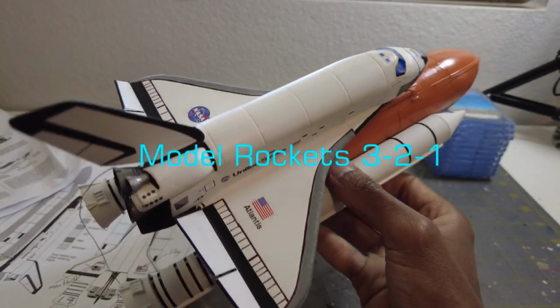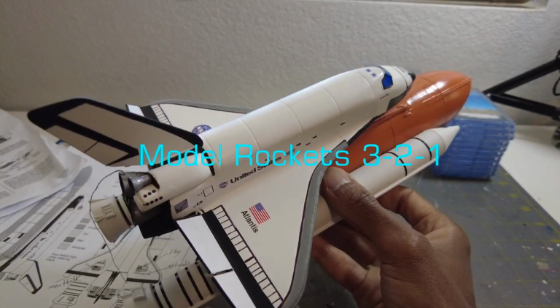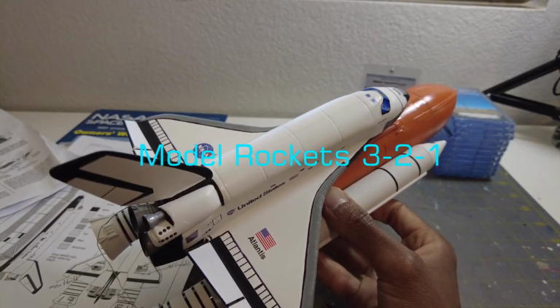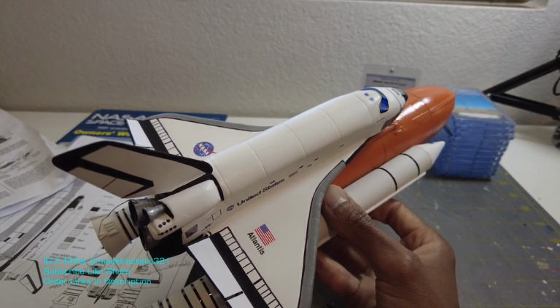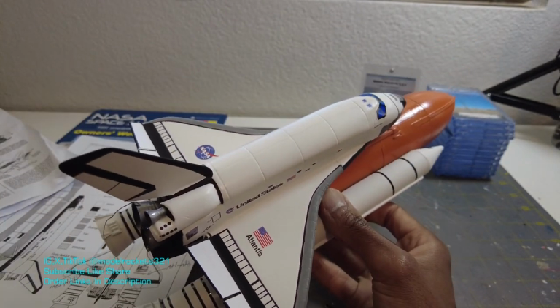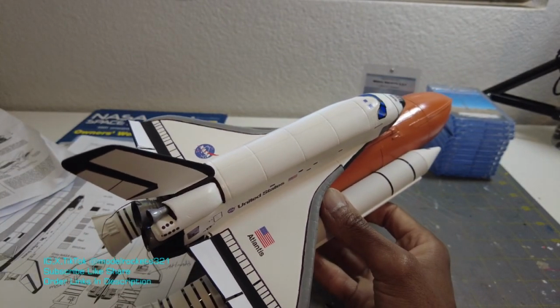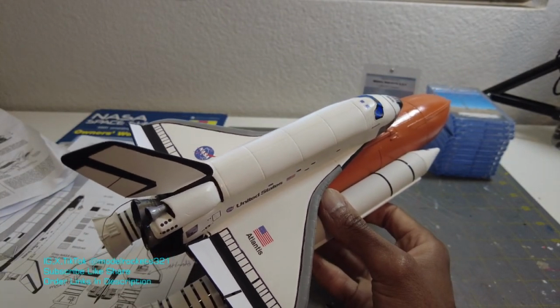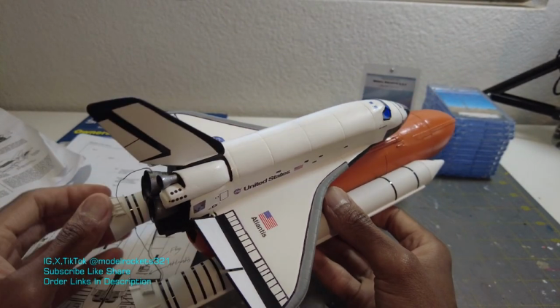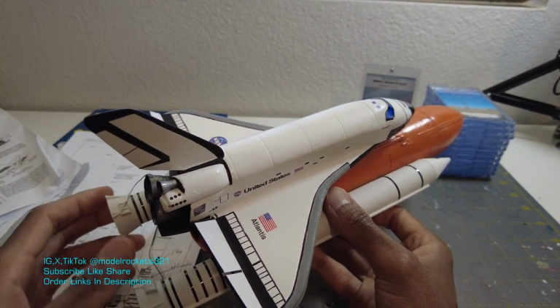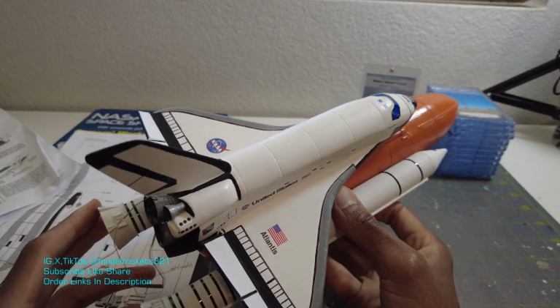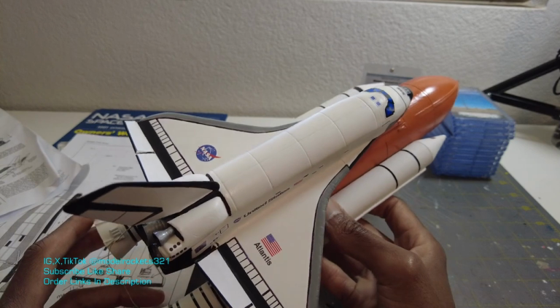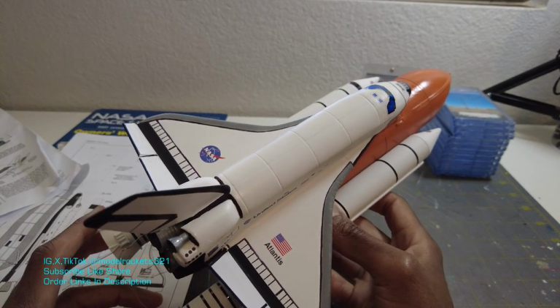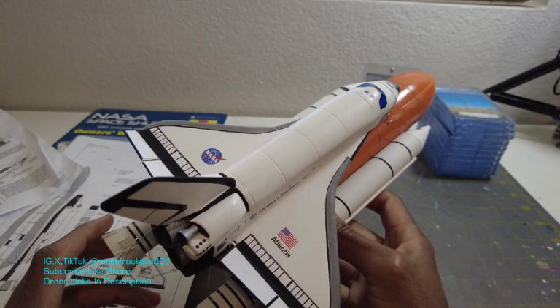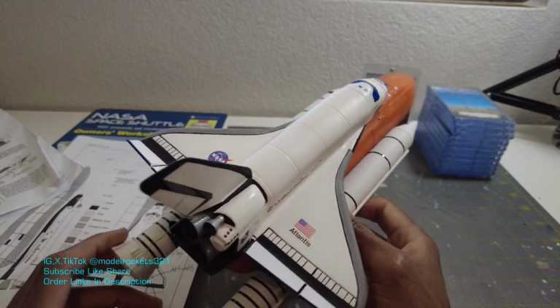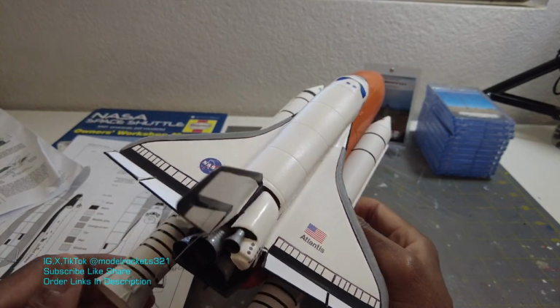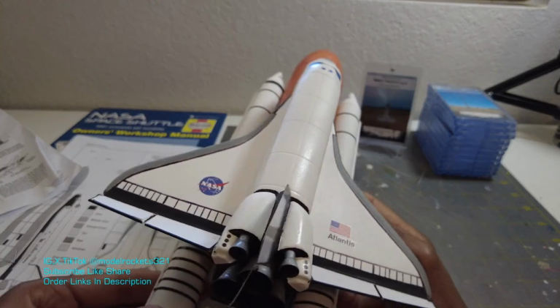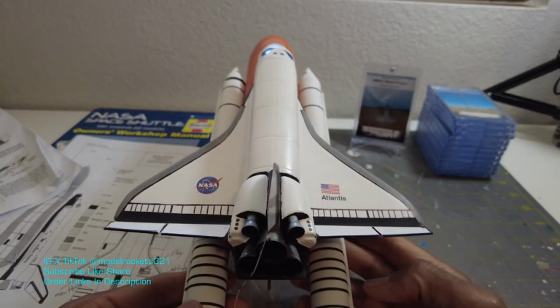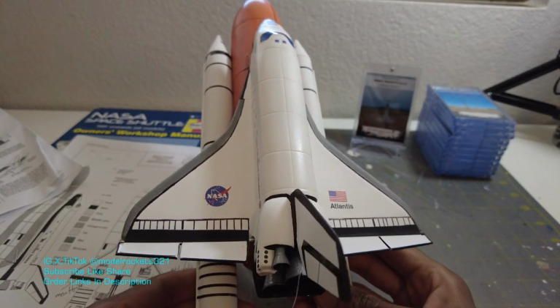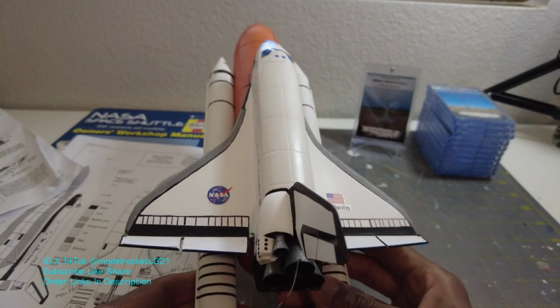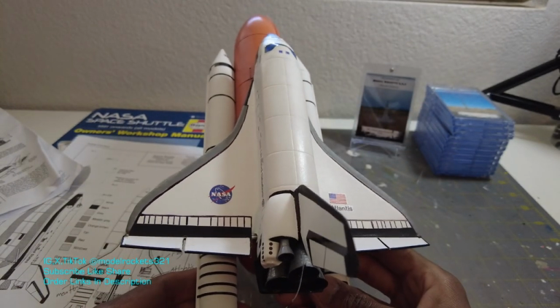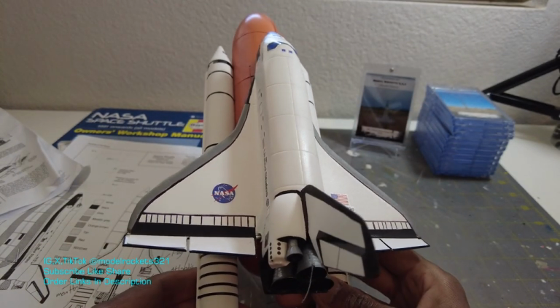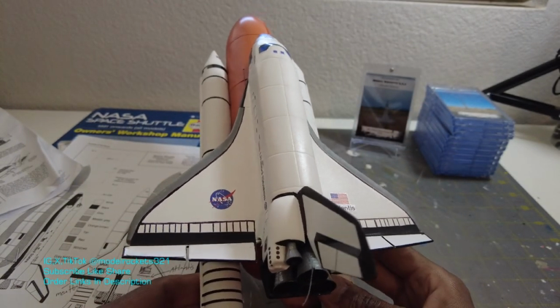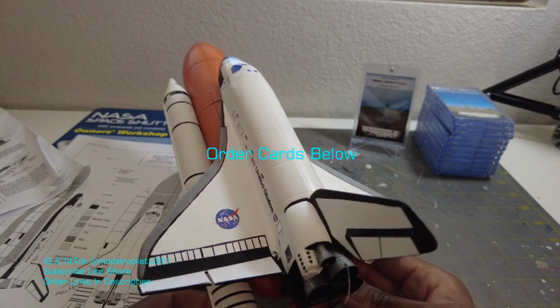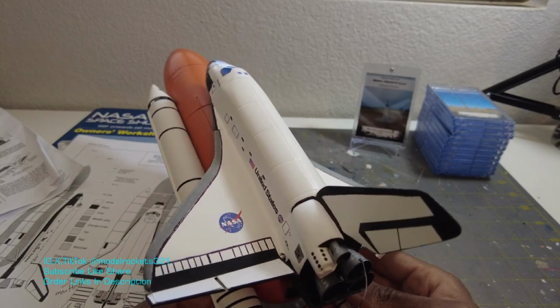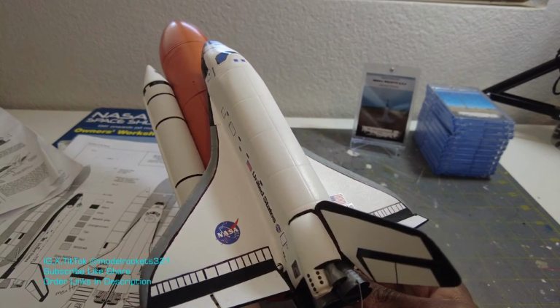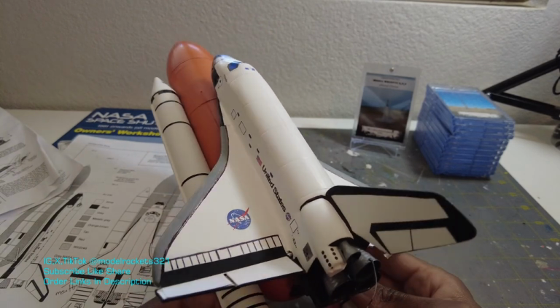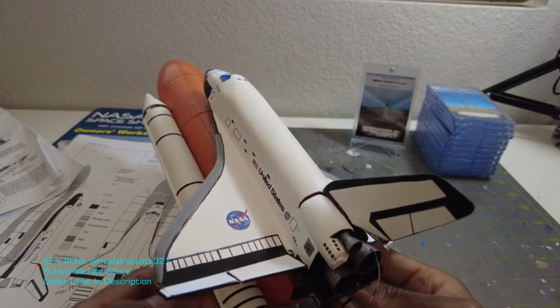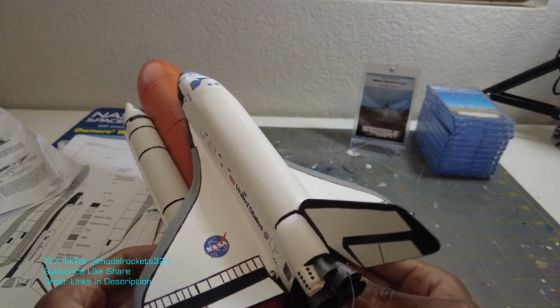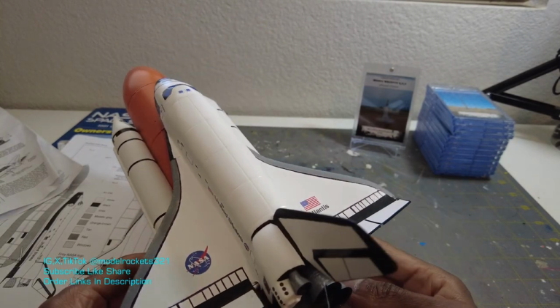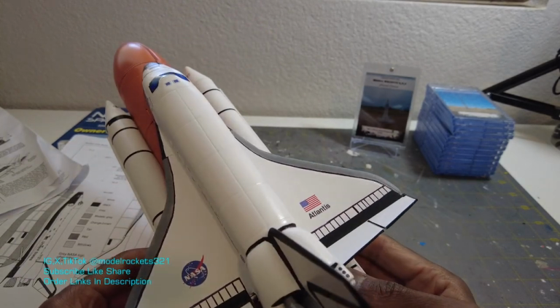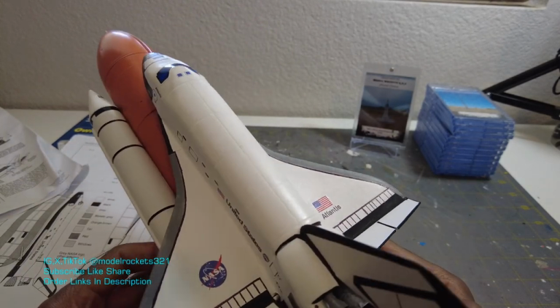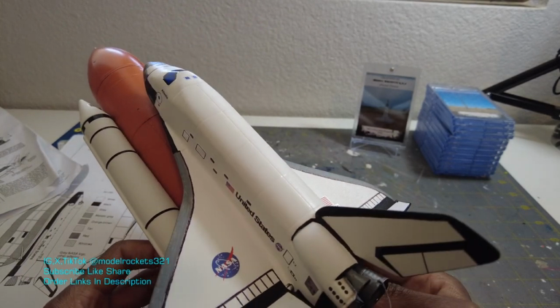Alright guys, Model Rocks 321 here. Just wanted to show you guys an update on my space shuttle. This is Estes kit number 1284, either the master series or it can be the vintage one with the green packaging.